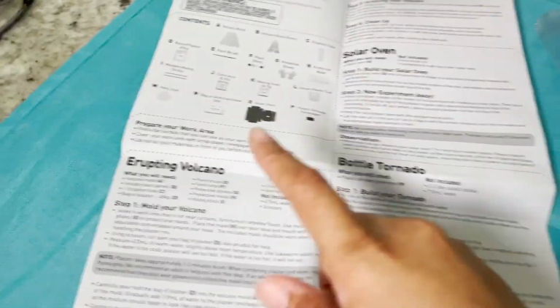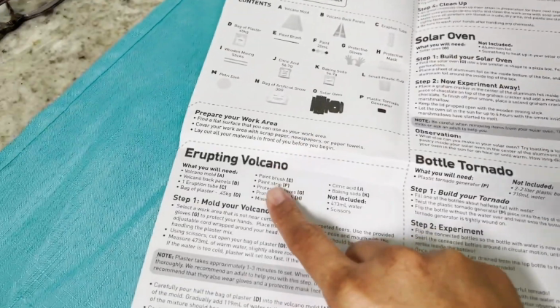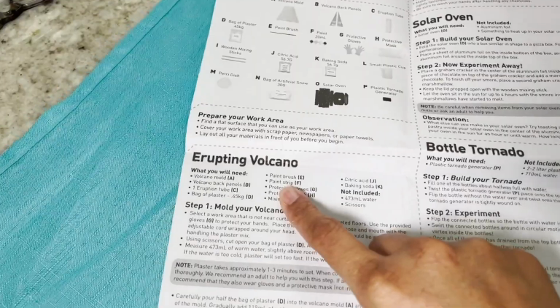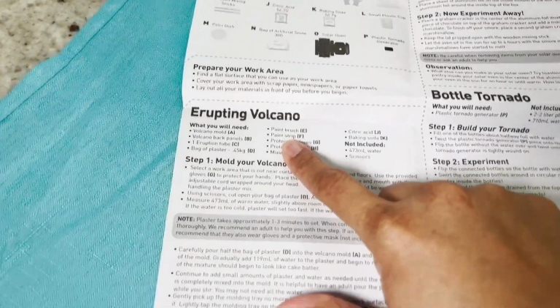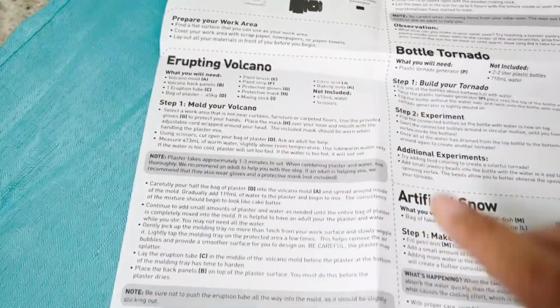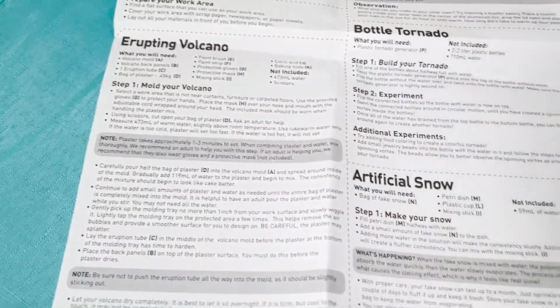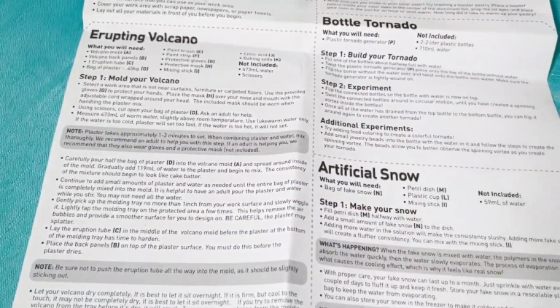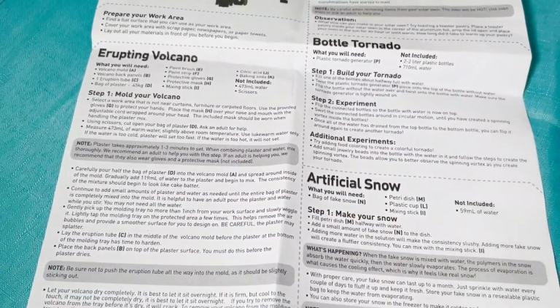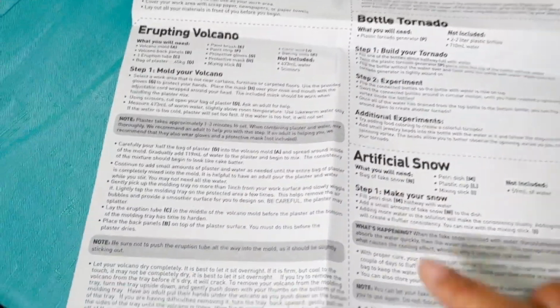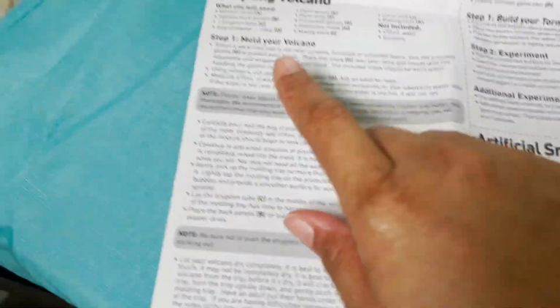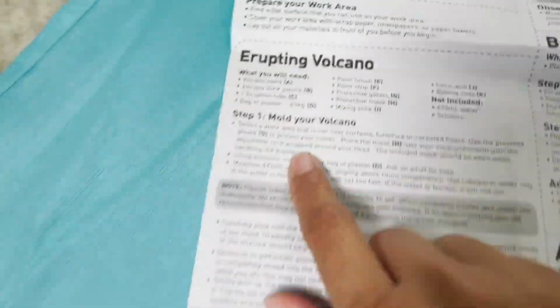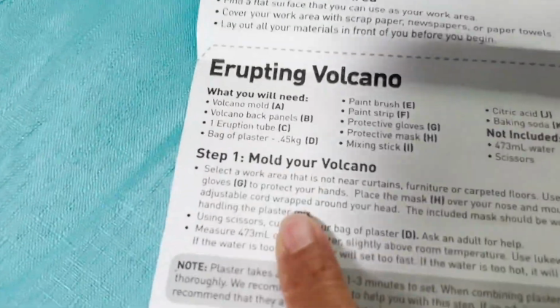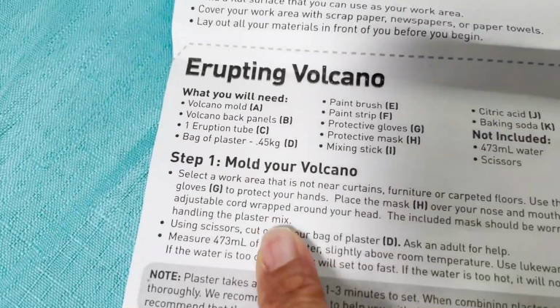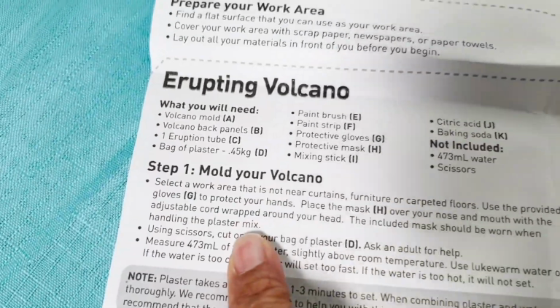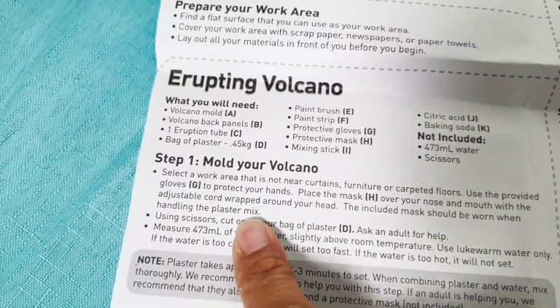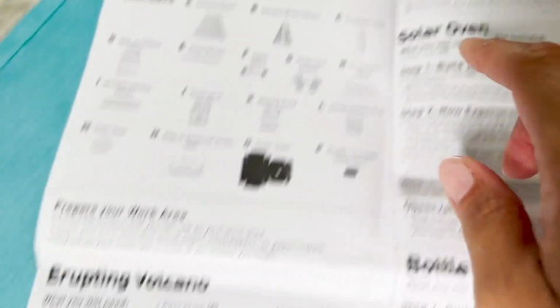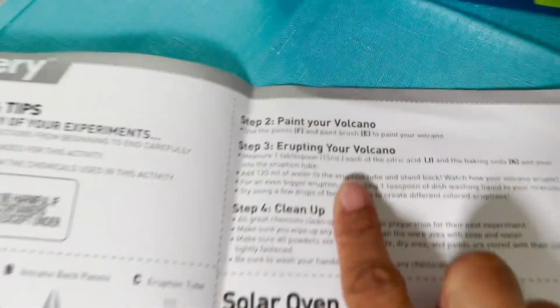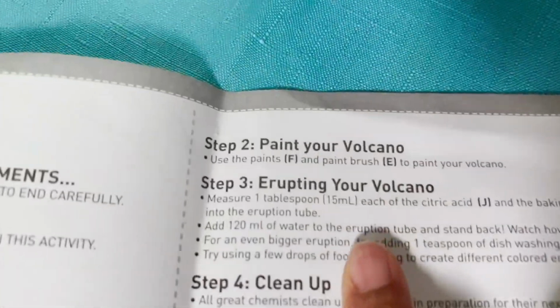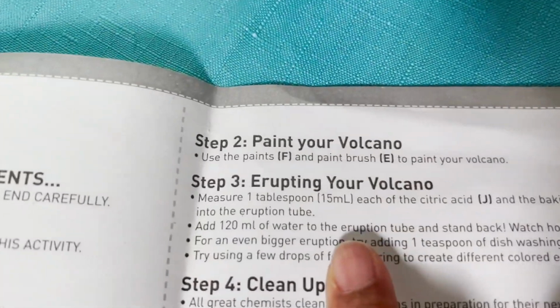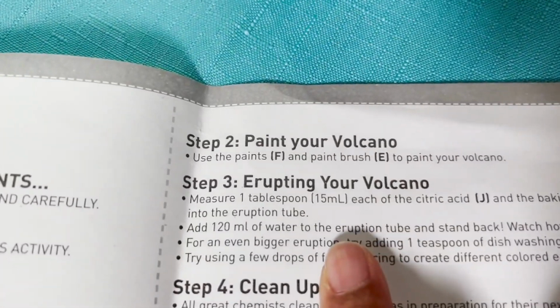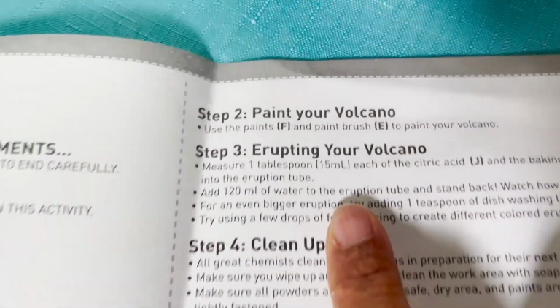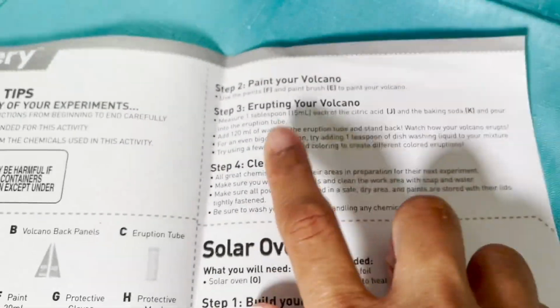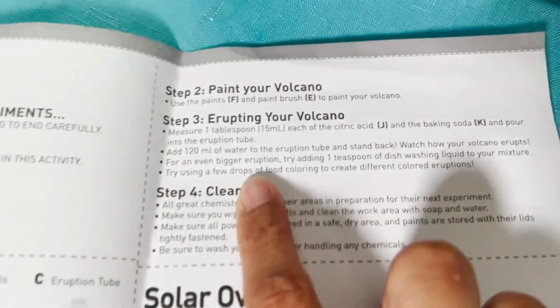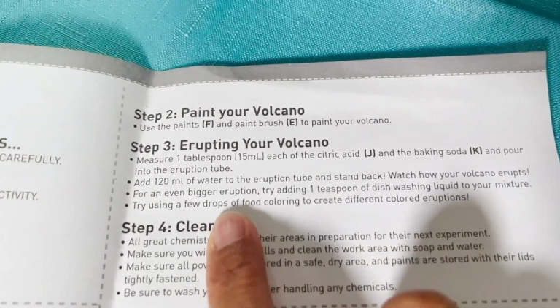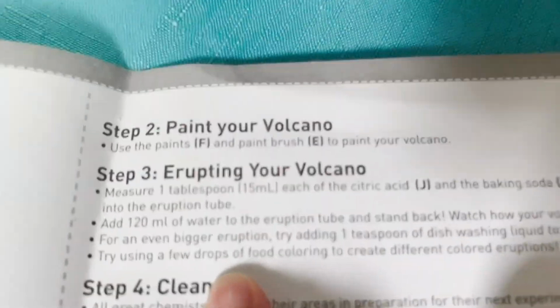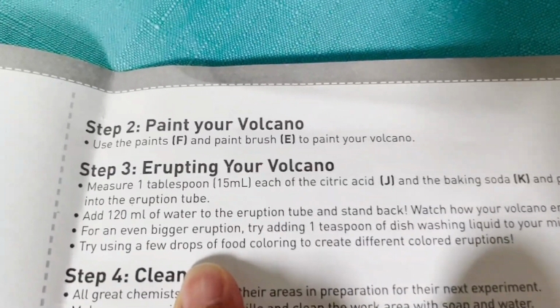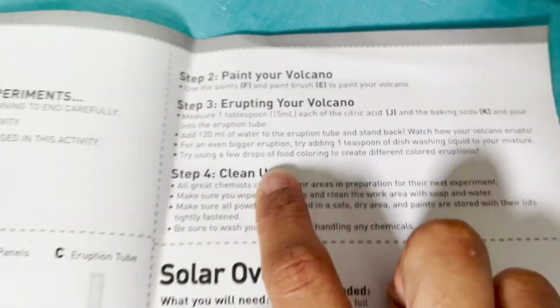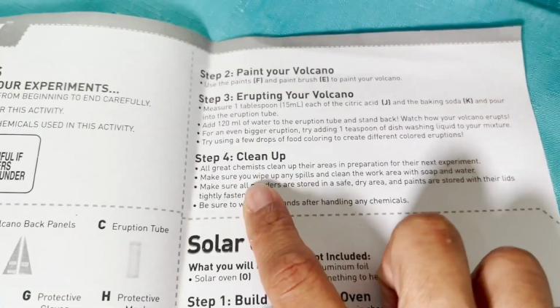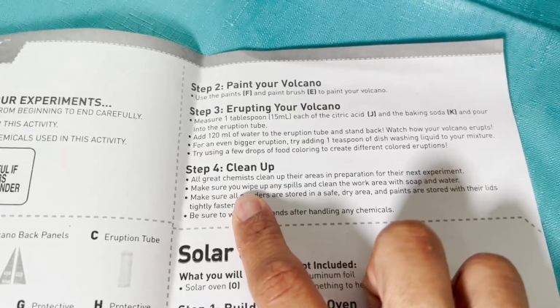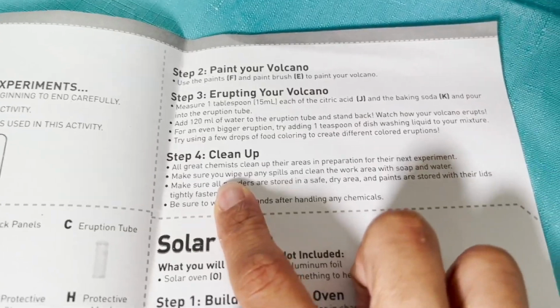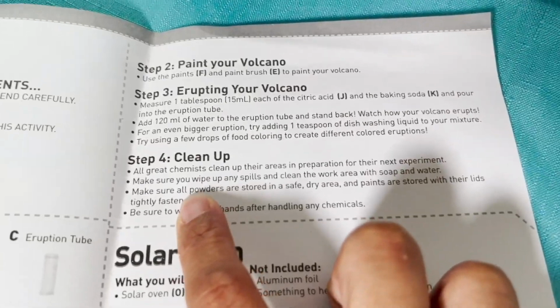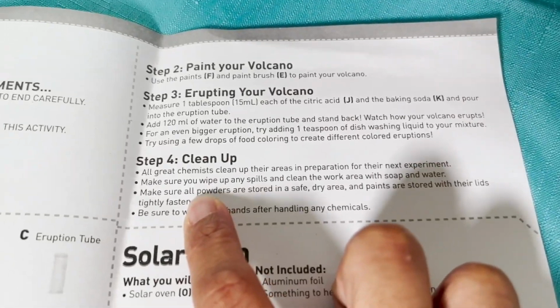To do the erupting volcano, there are four steps in the process. Step number one, mold your volcano. Step number two, paint your volcano. Step number three, erupt your volcano. And step number four, clean up.